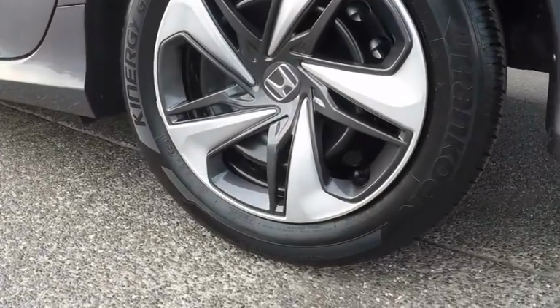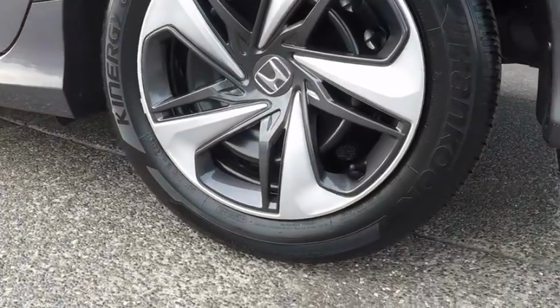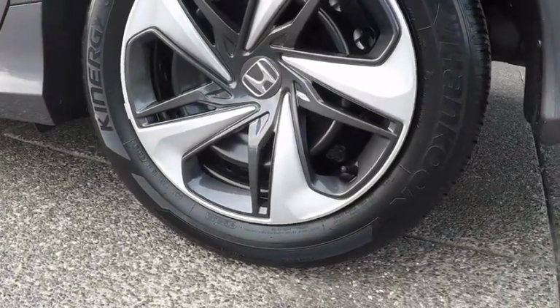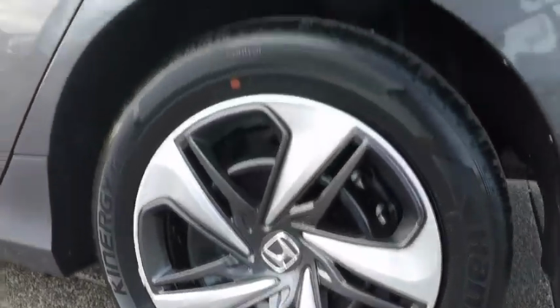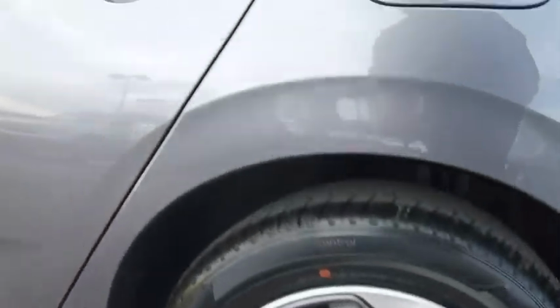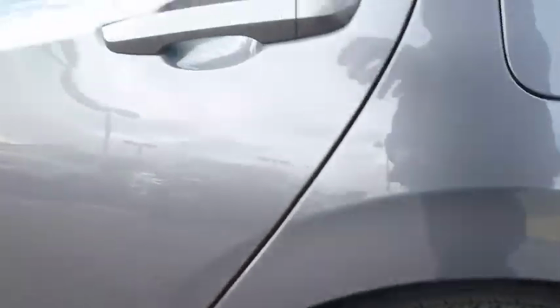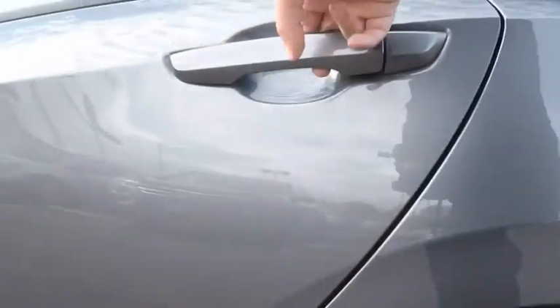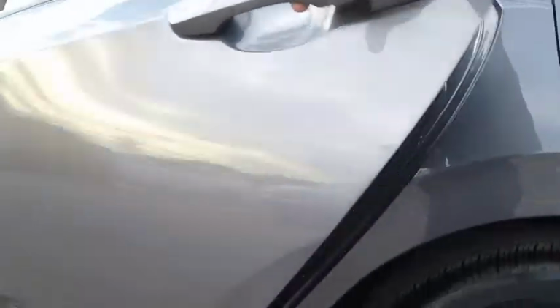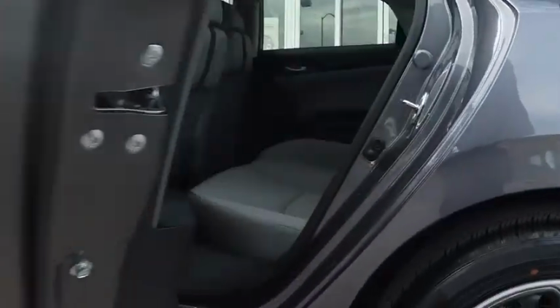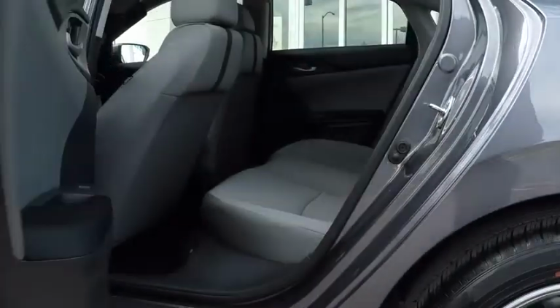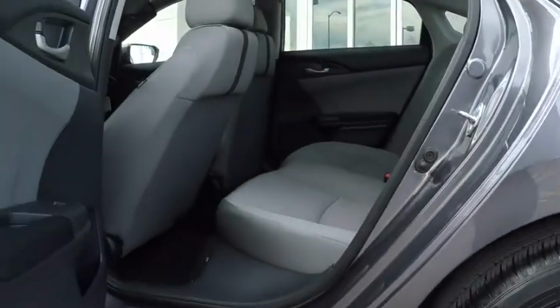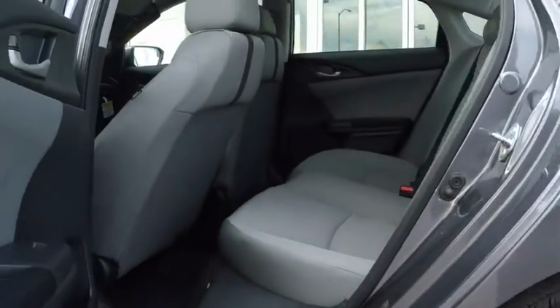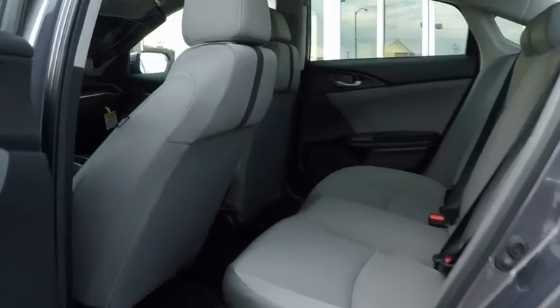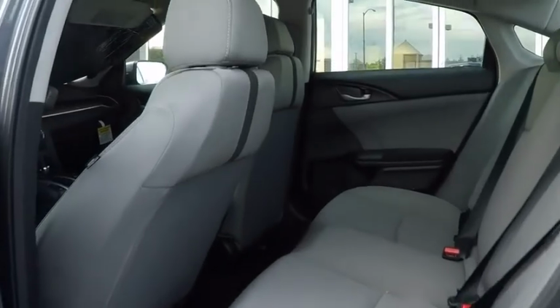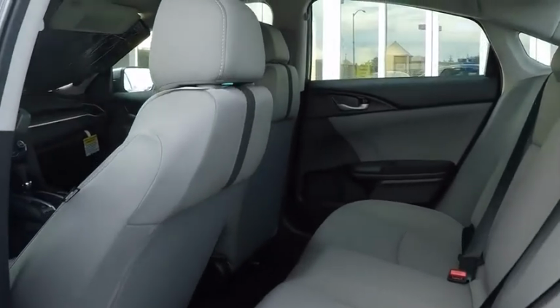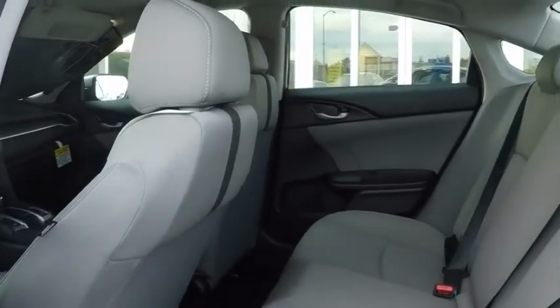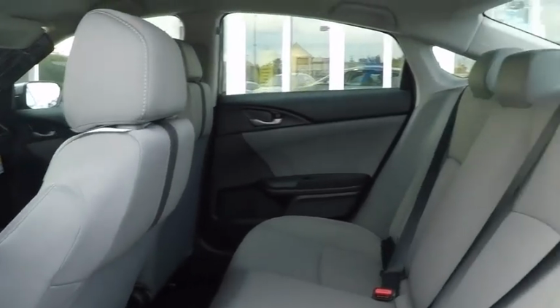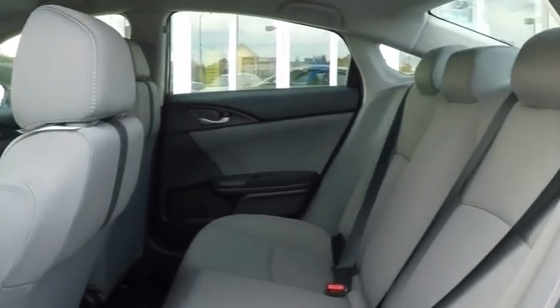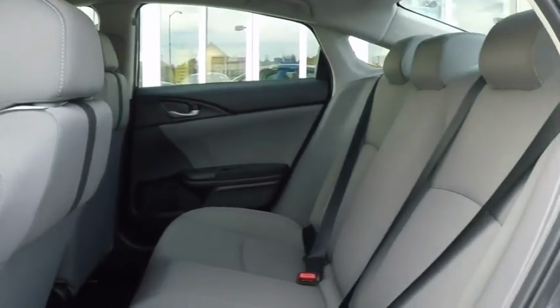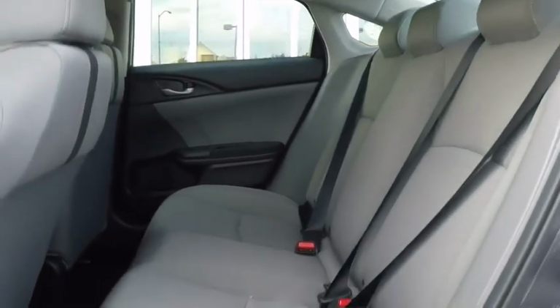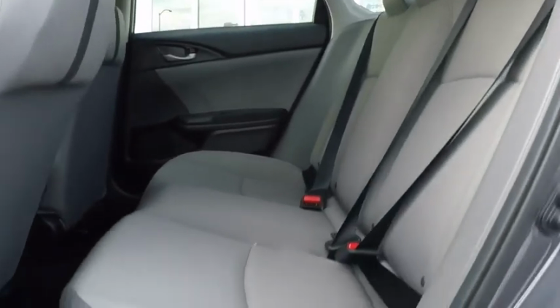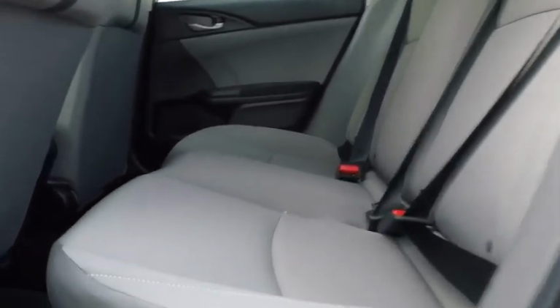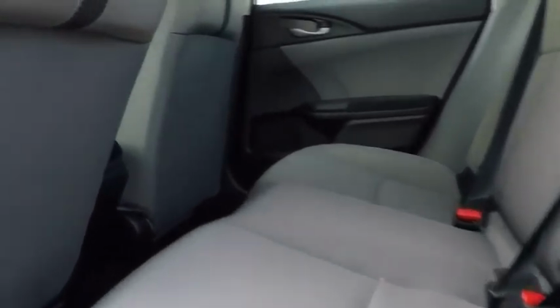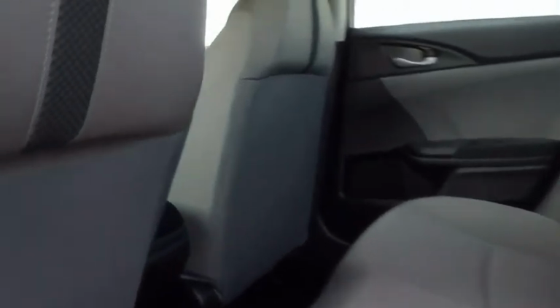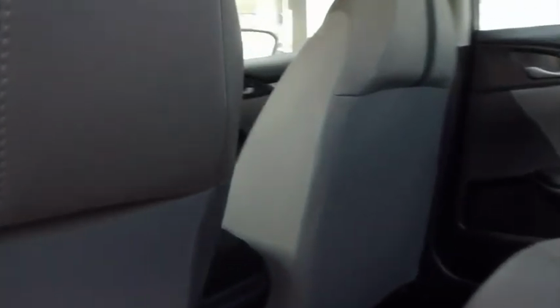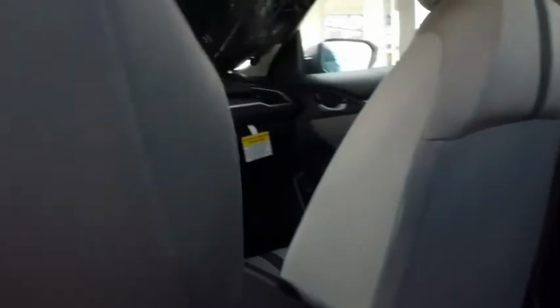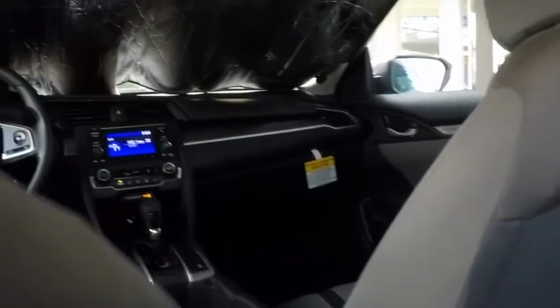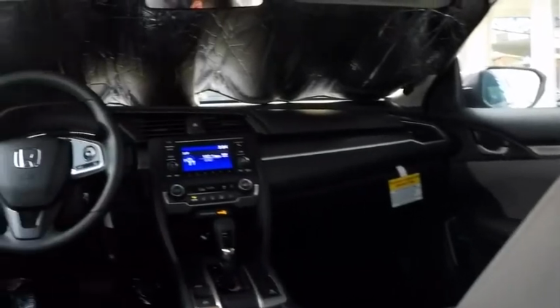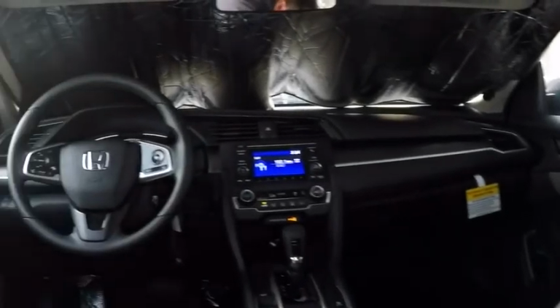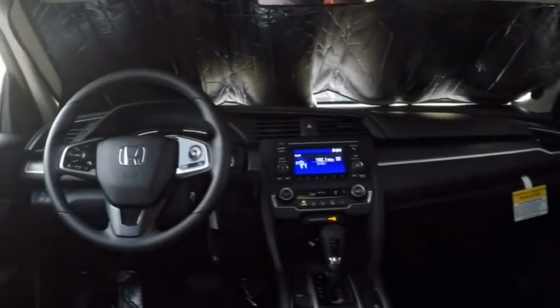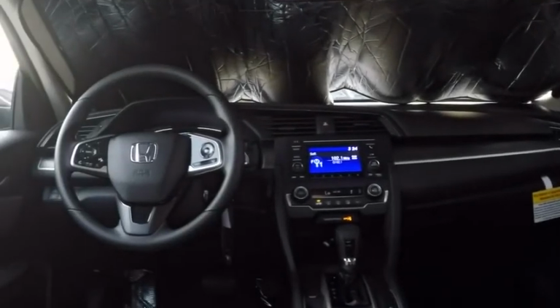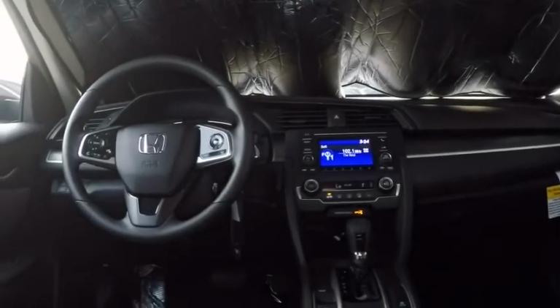Power steering, adjustable steering wheel, four-wheel disc brakes, floor mats, cruise control, climate control, rear defrost, front-wheel drive, AM FM stereo radio, power door locks, power windows.